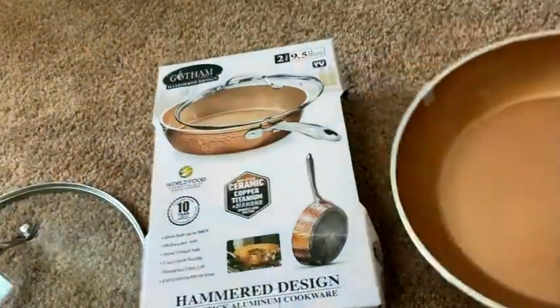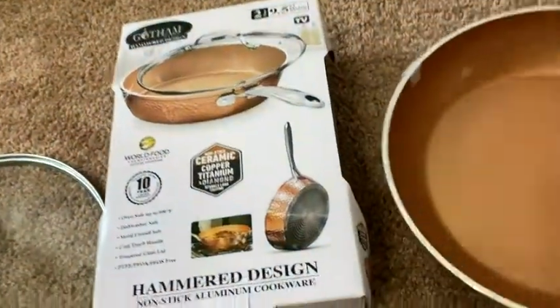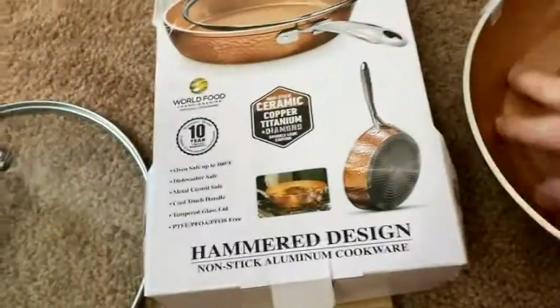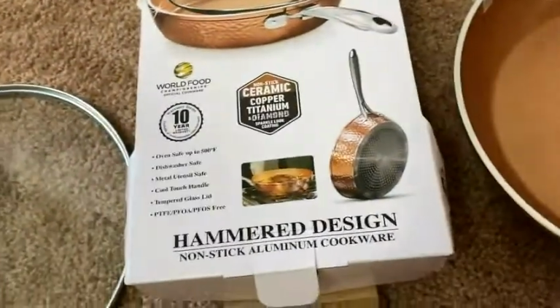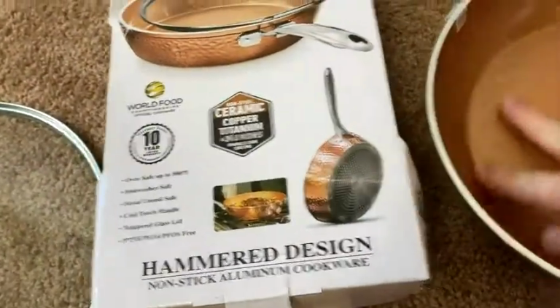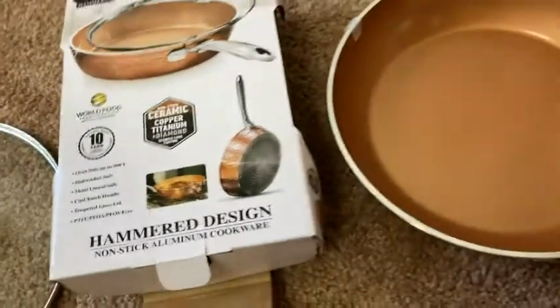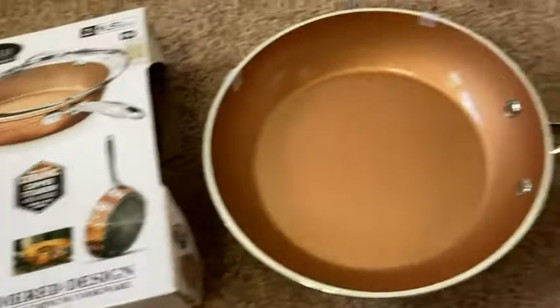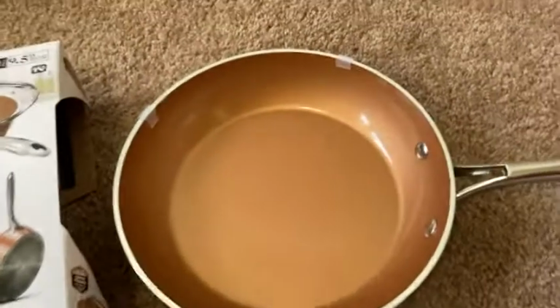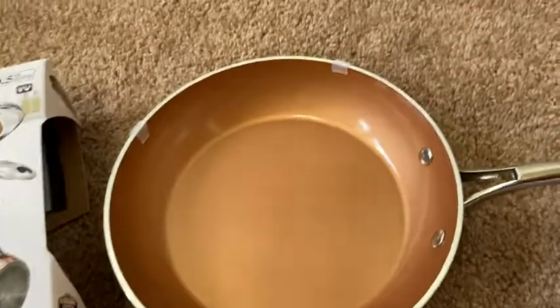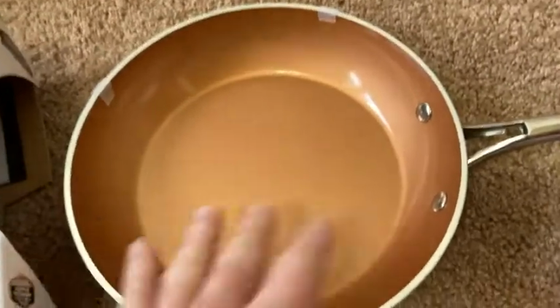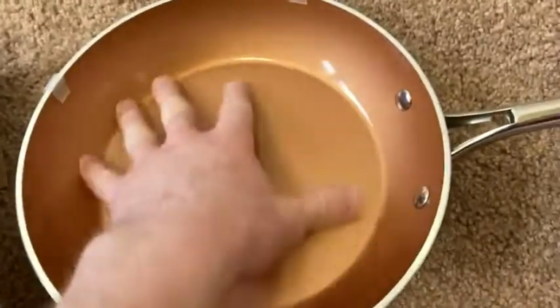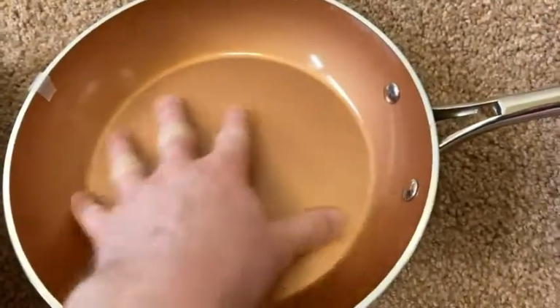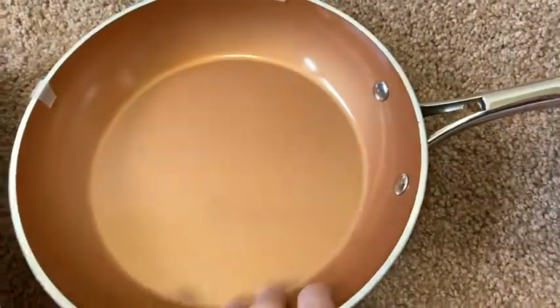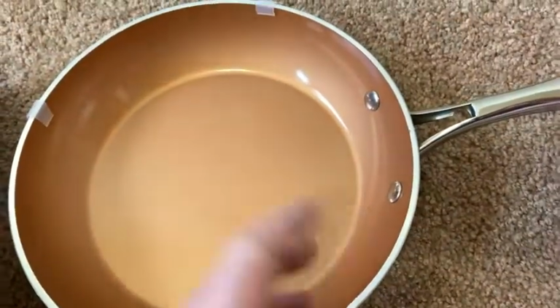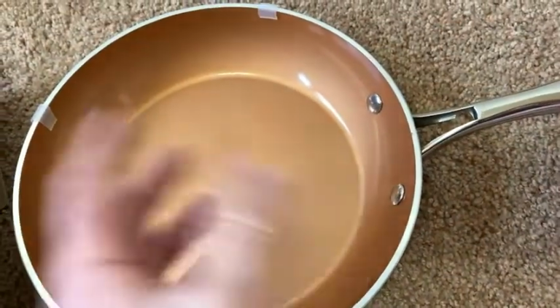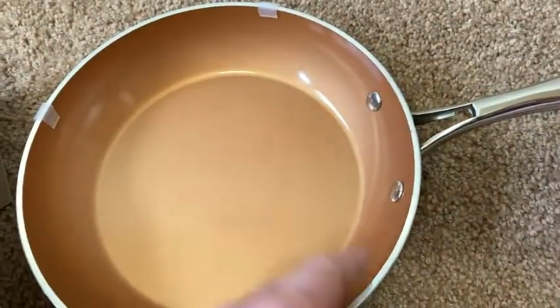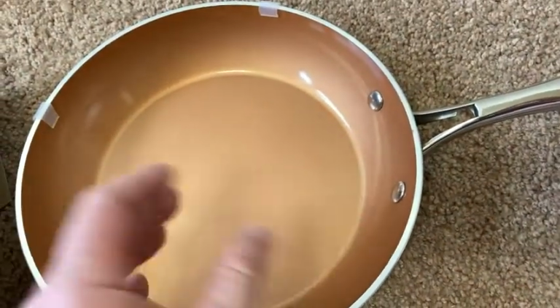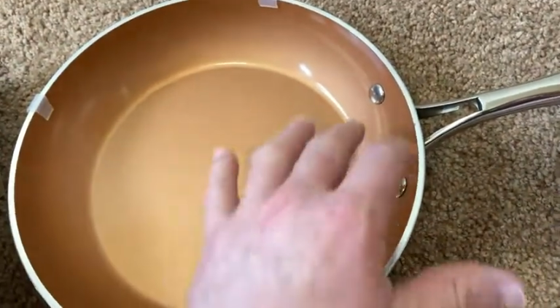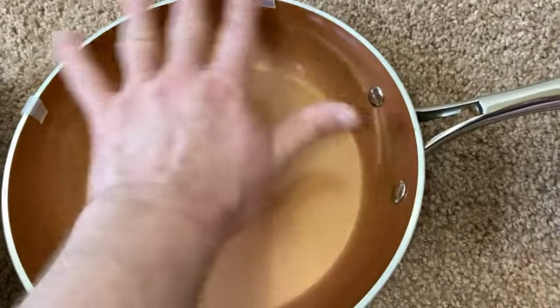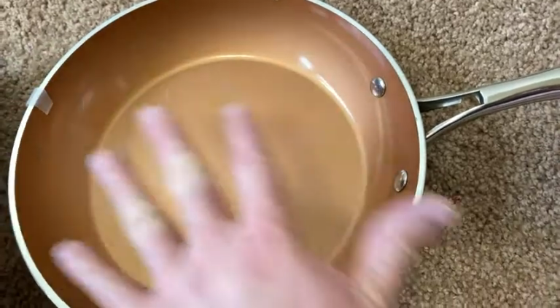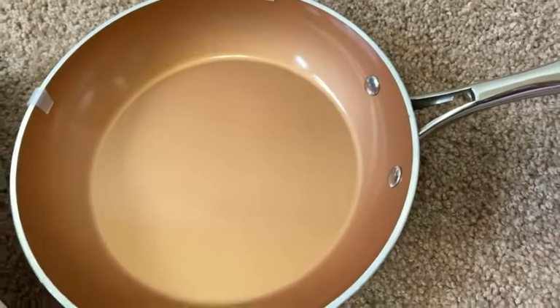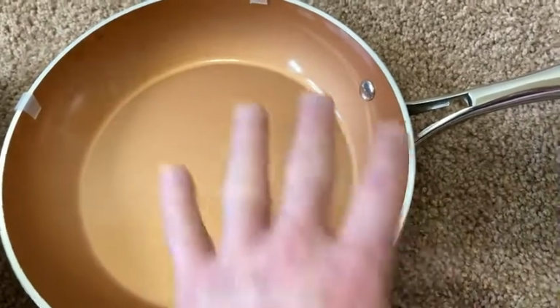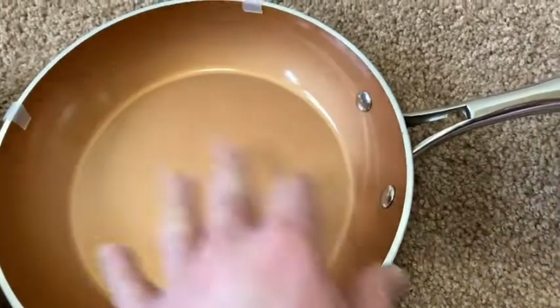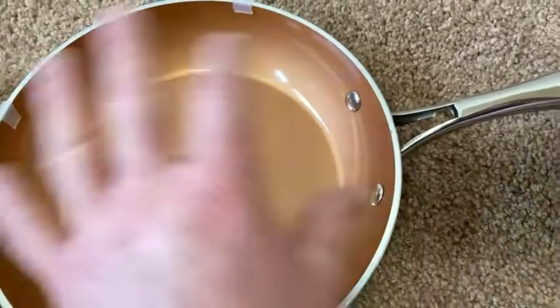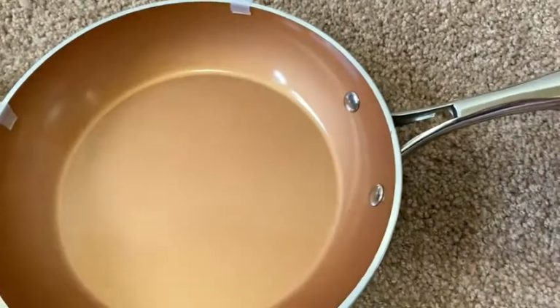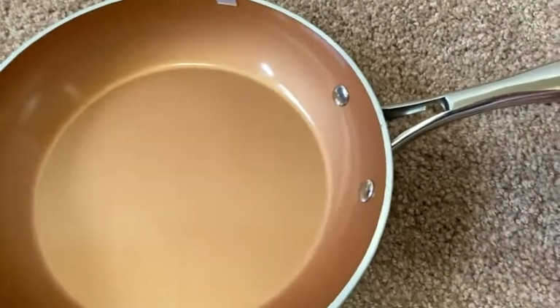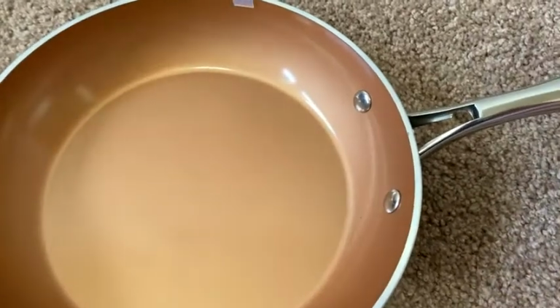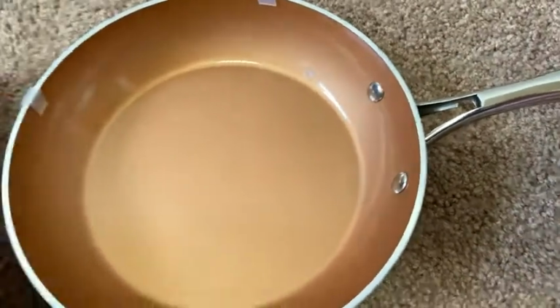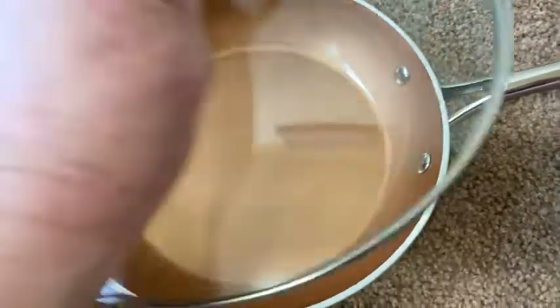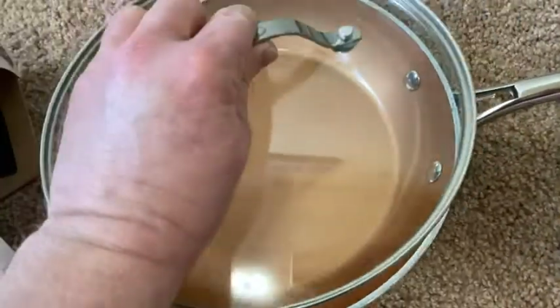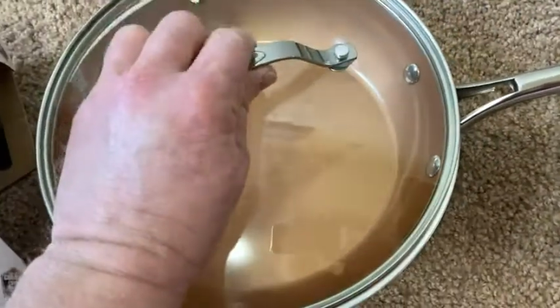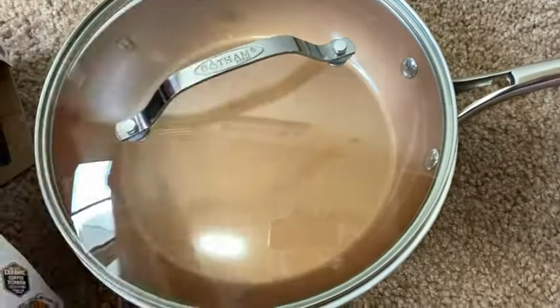This is perfect for all kinds of stuff. You can make eggs in this. It's big enough to where you can make dinner — if you have two or three people, maybe even four. You can put some meat in here and some vegetables. If you get the version with the lid, you can cover it.